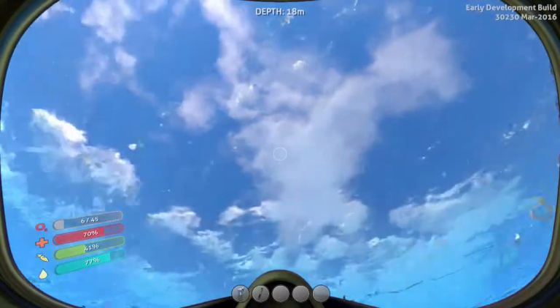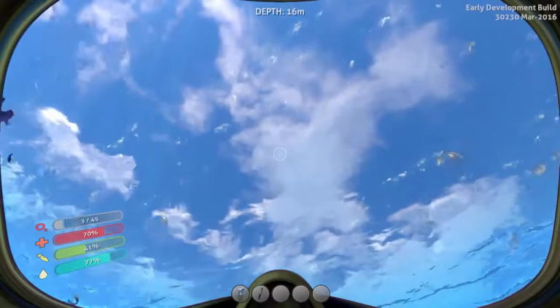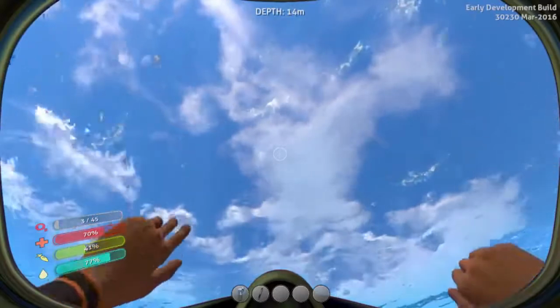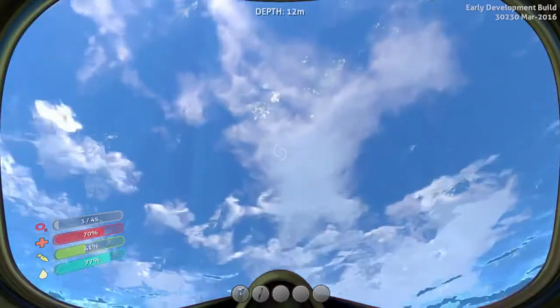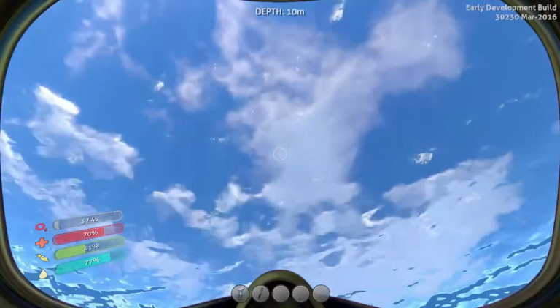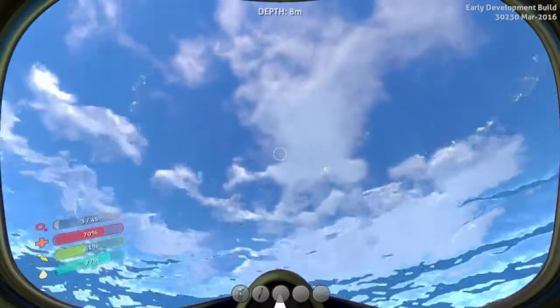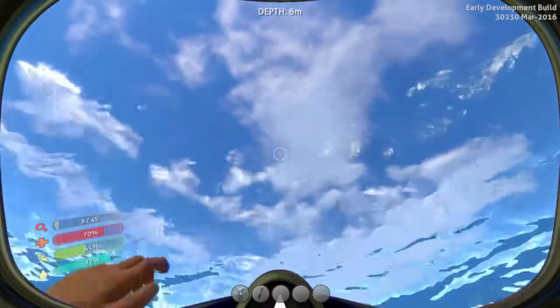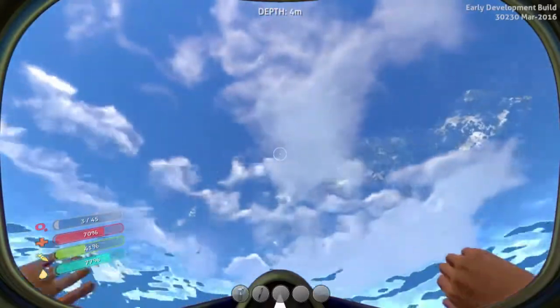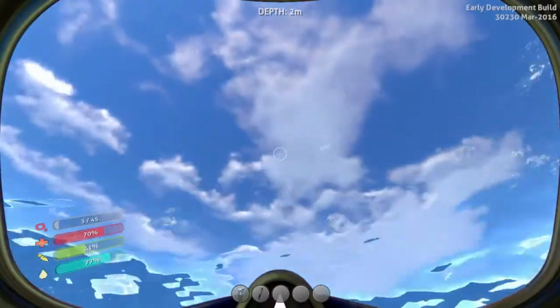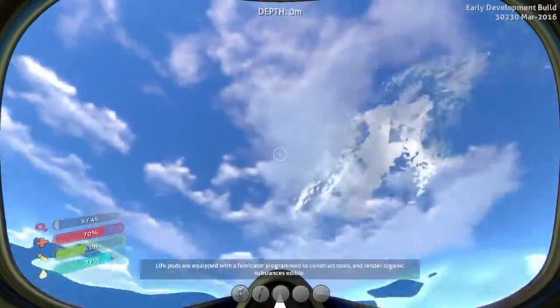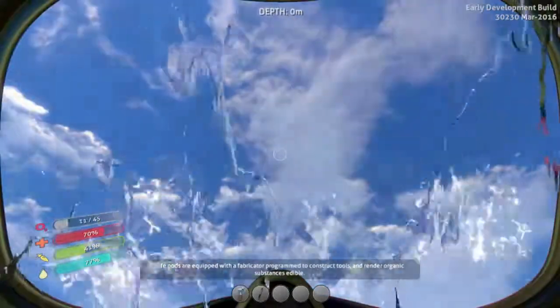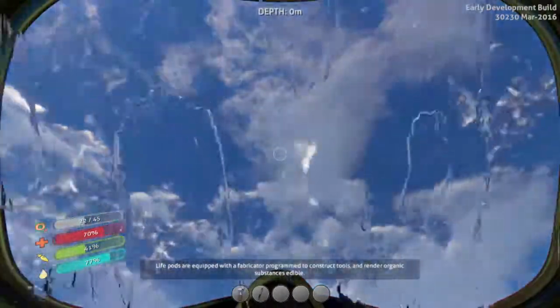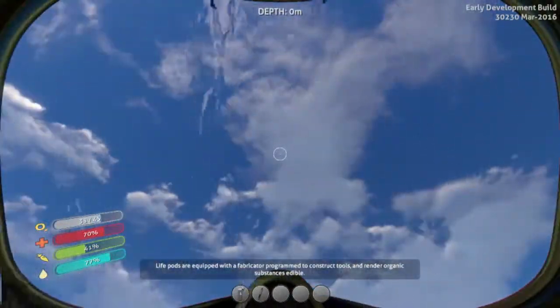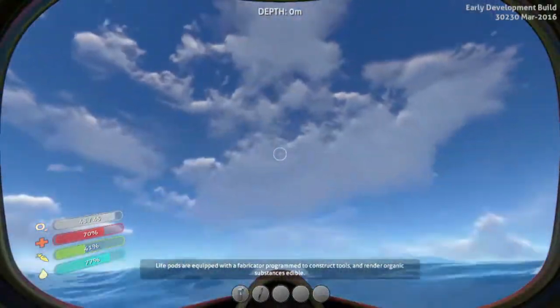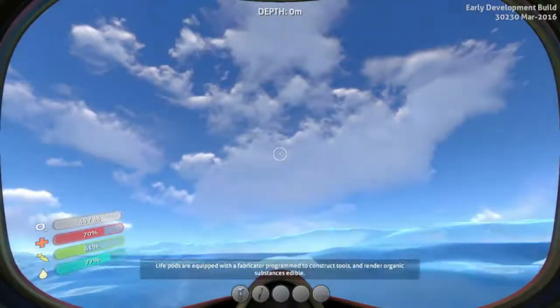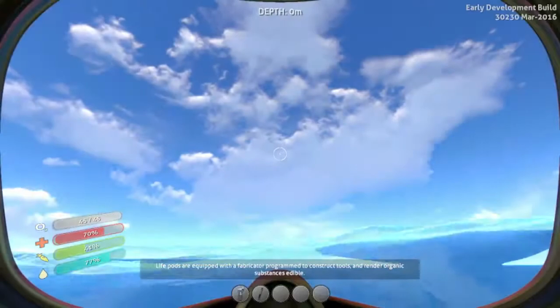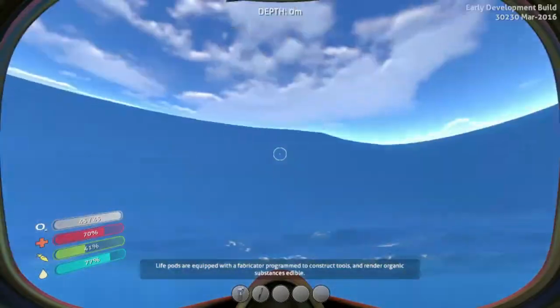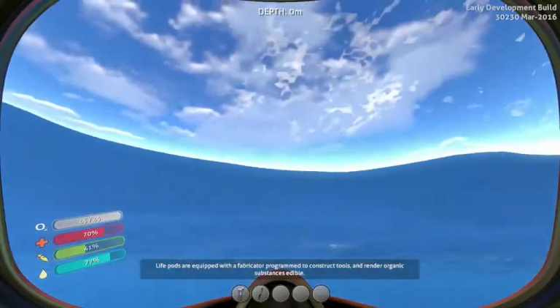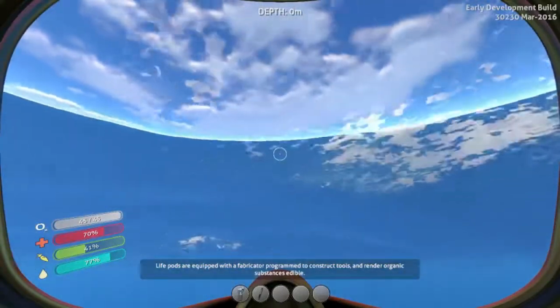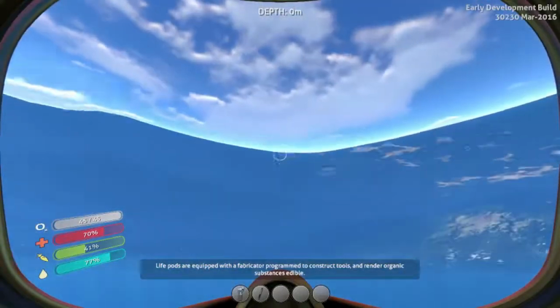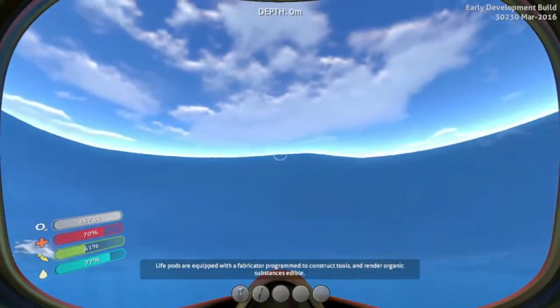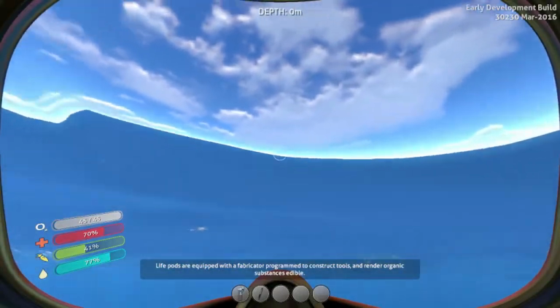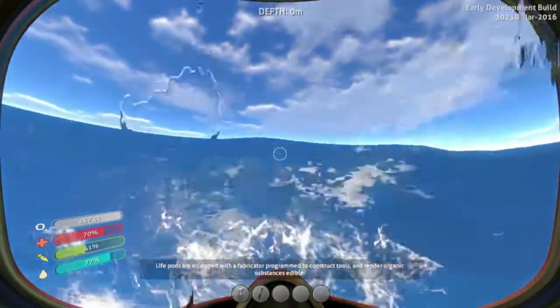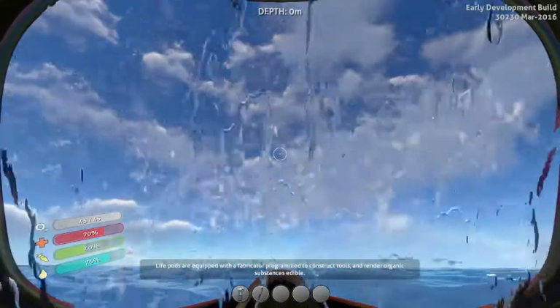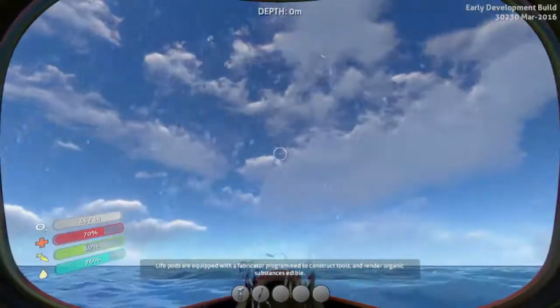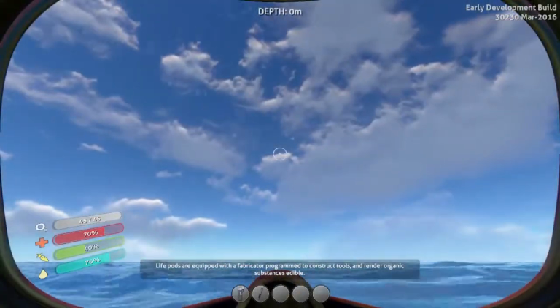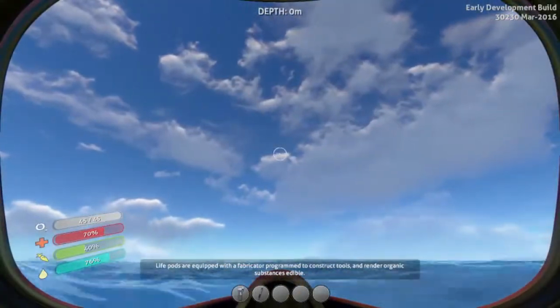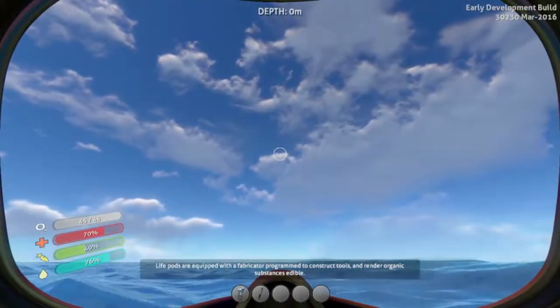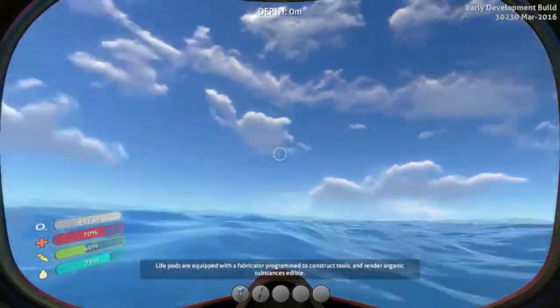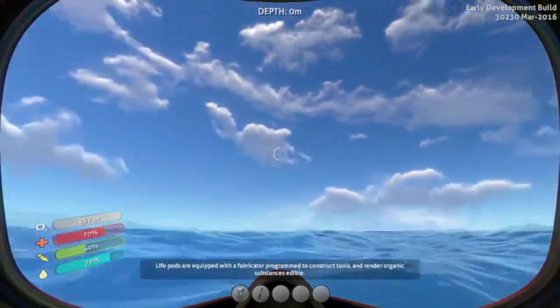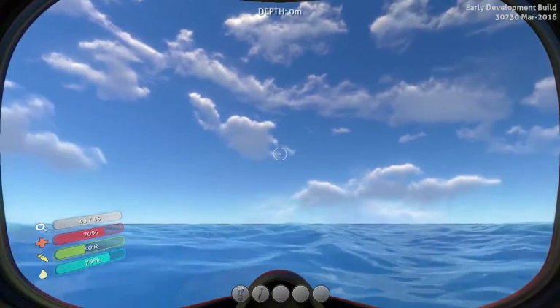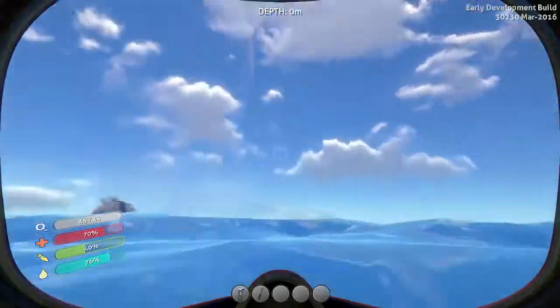Surface! Surface, you bastard! Wow, that was close. Life pods are equipped with a fabricator programmed to construct tools and render organic substances edible — but we can't use that just yet because we haven't got anything.